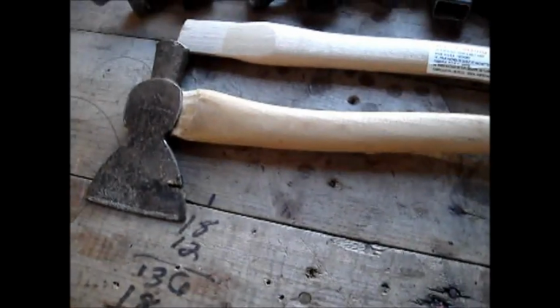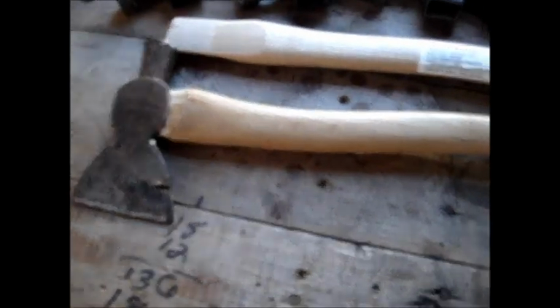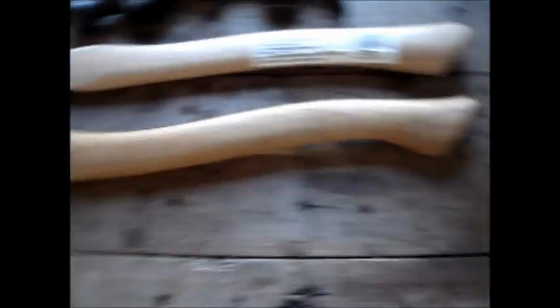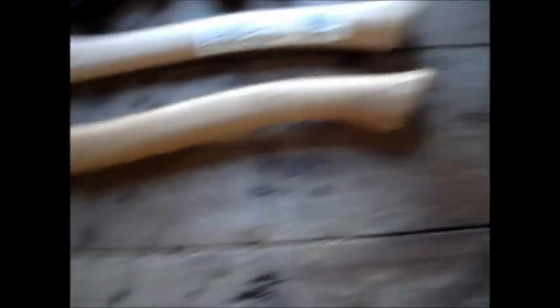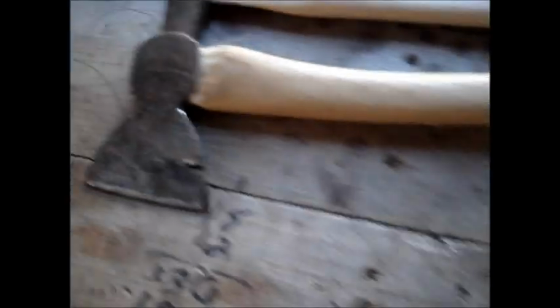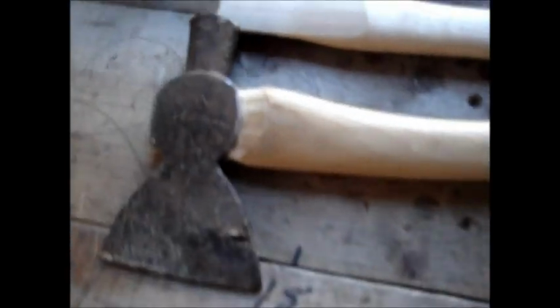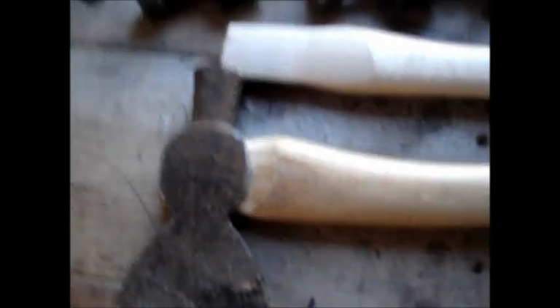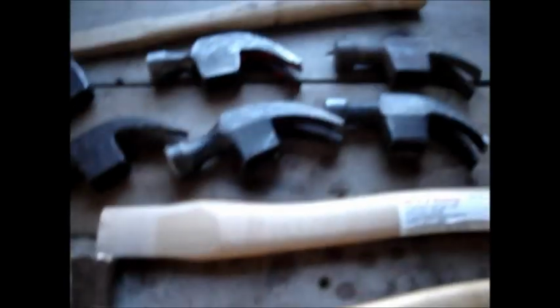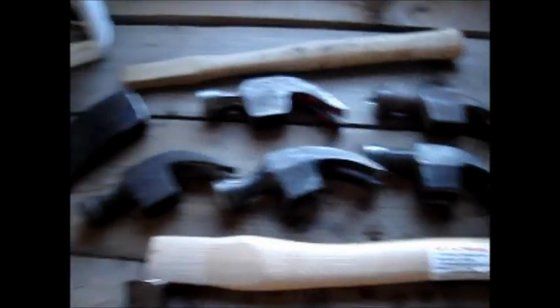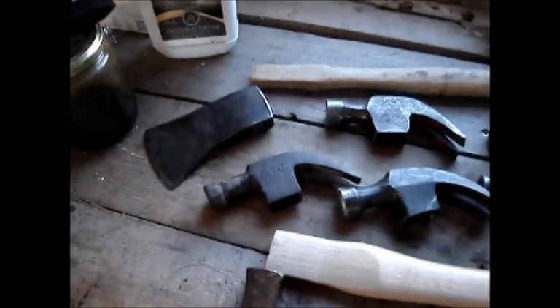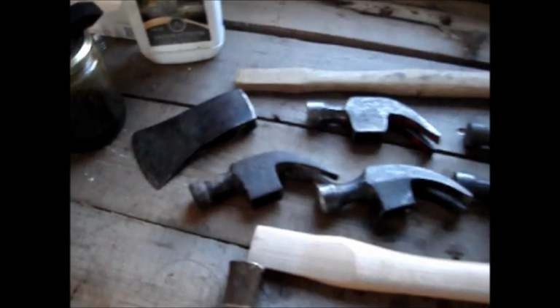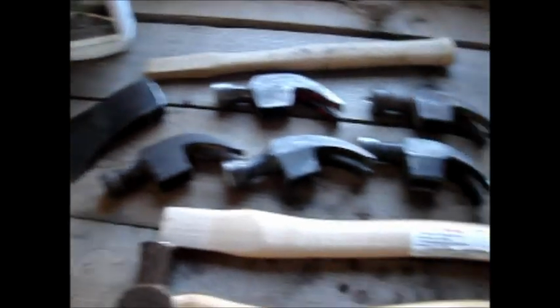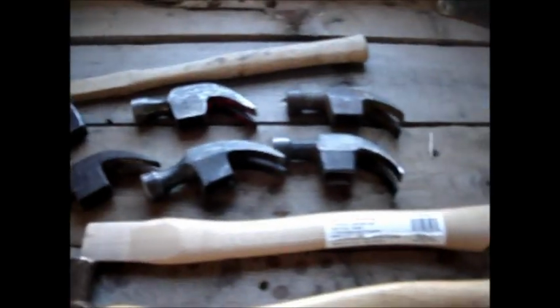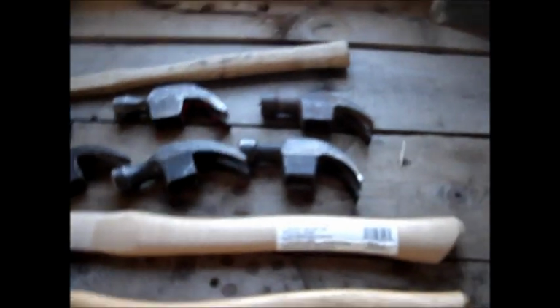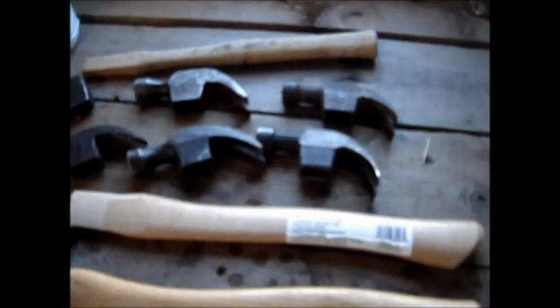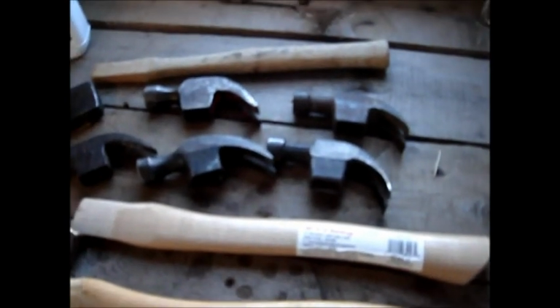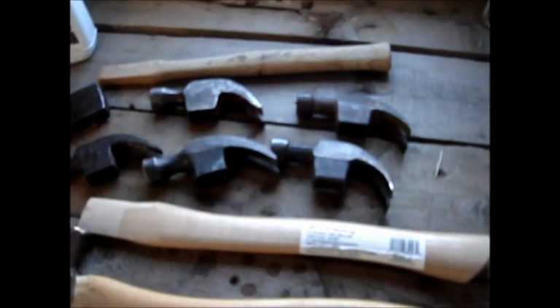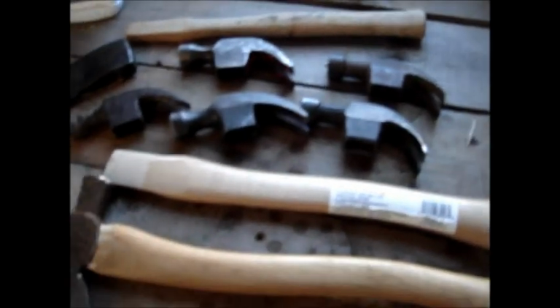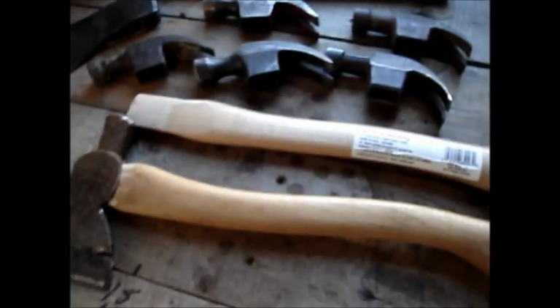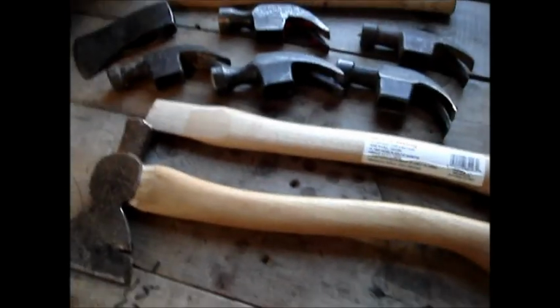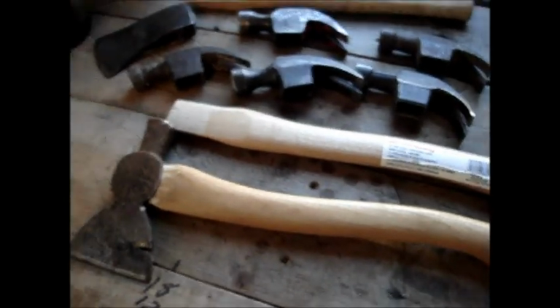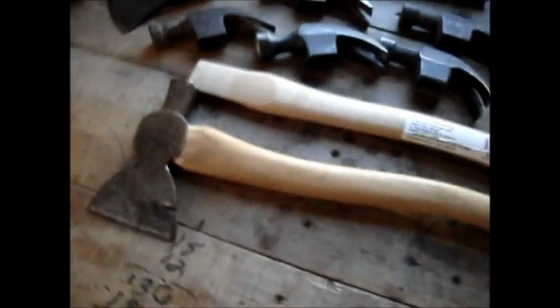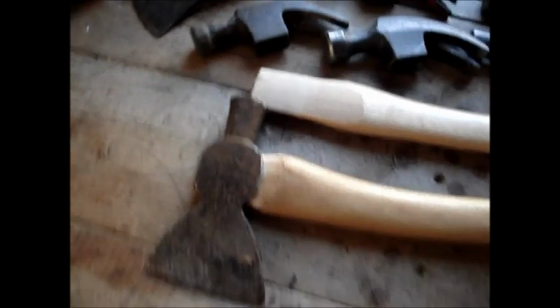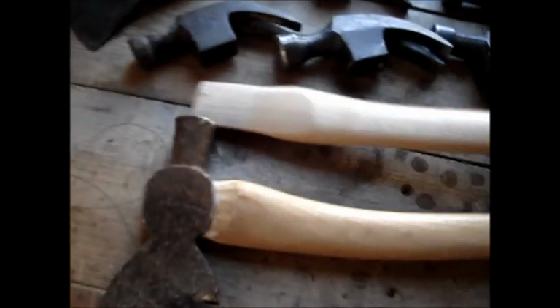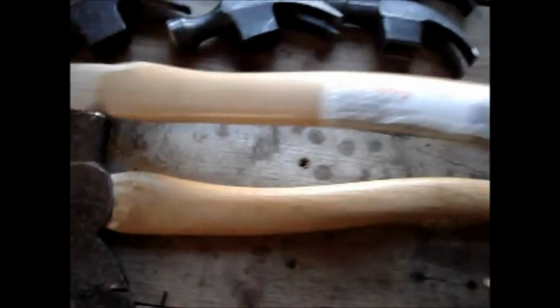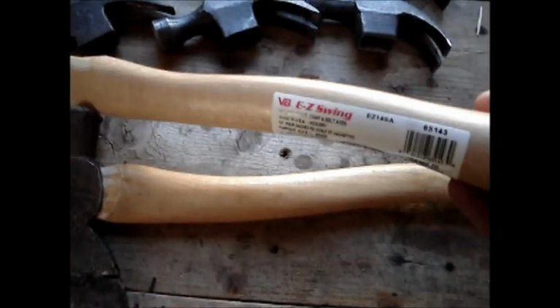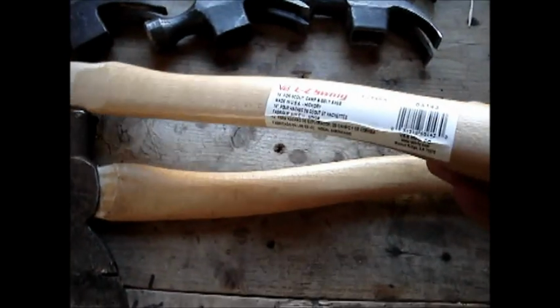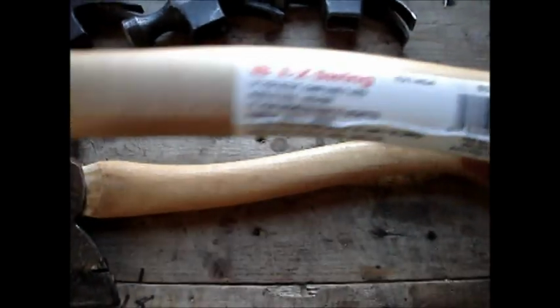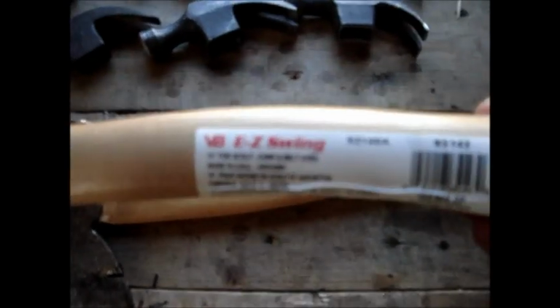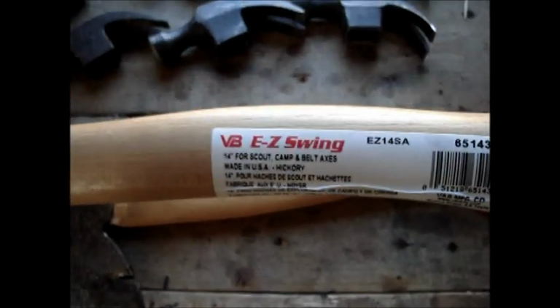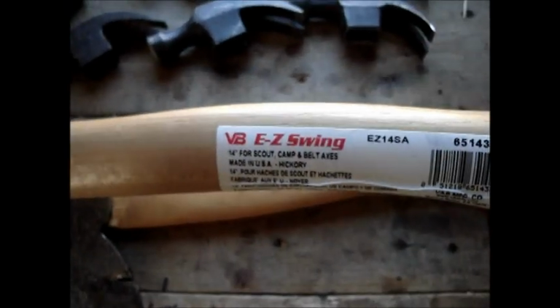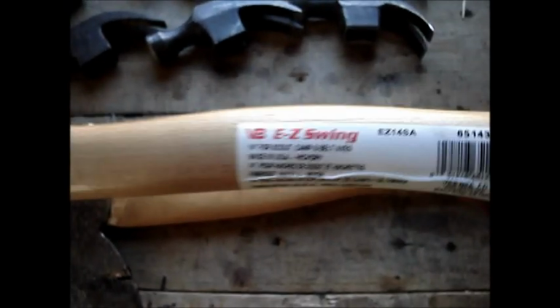I was putting a new handle on this little hatchet here today, and I figured I'd show some of the ones that haven't been finished yet, or ones I've got to get handles for. I bought this handle the other day at Home Hardware.